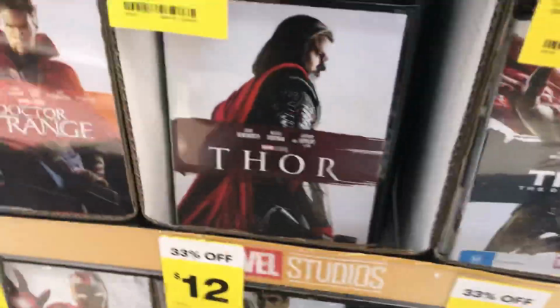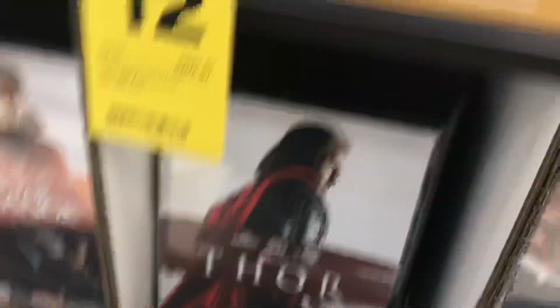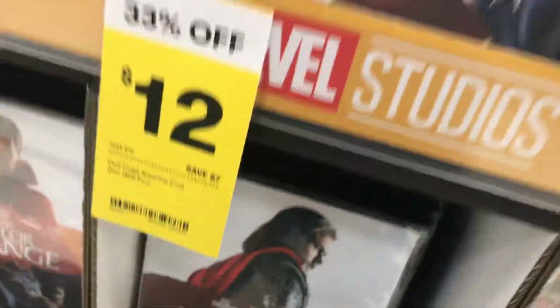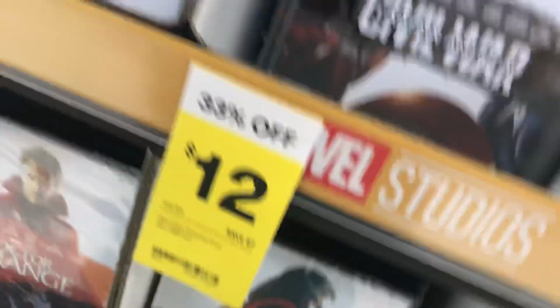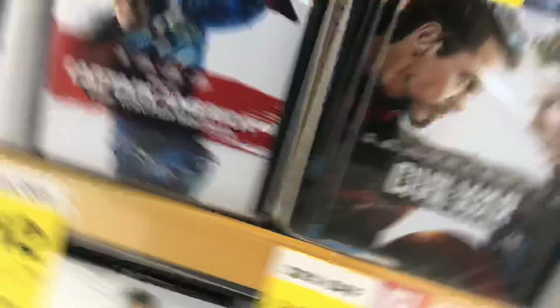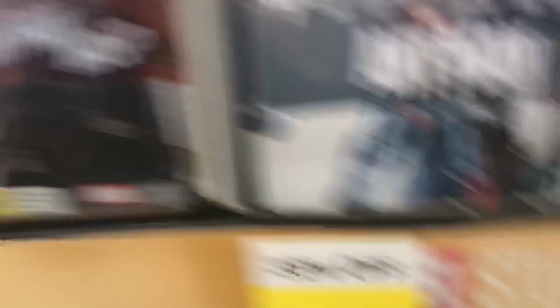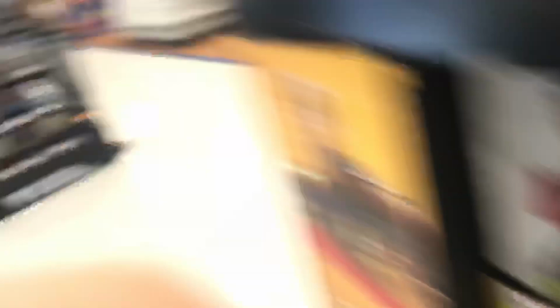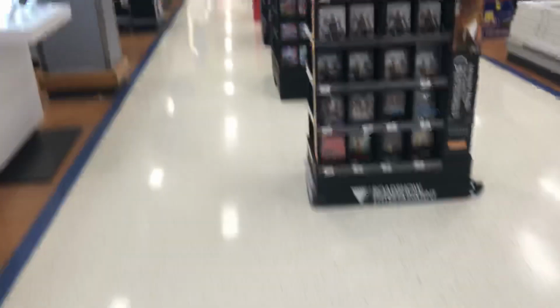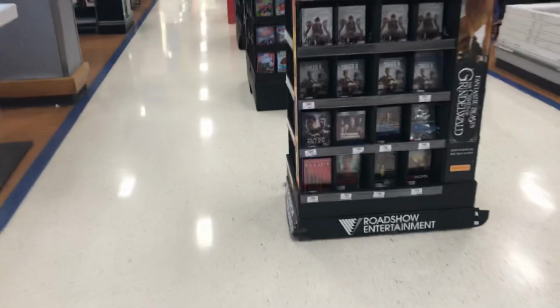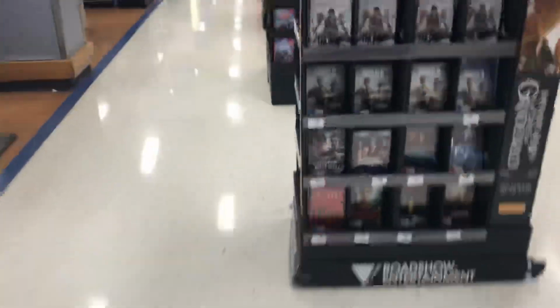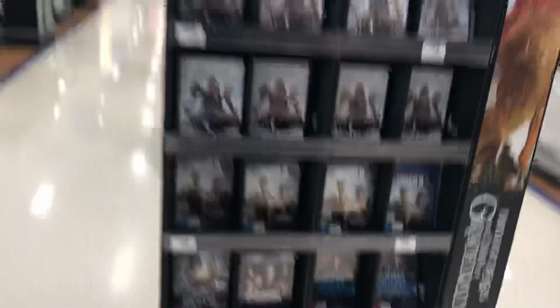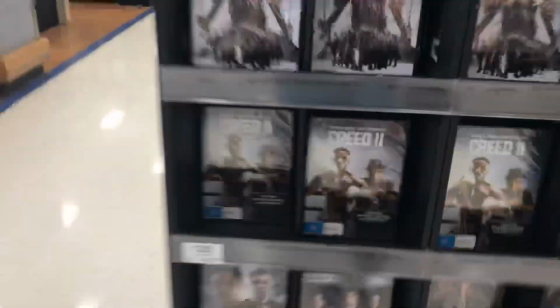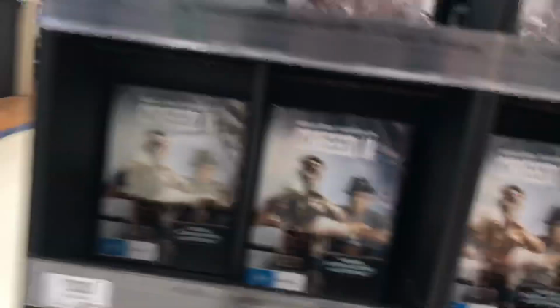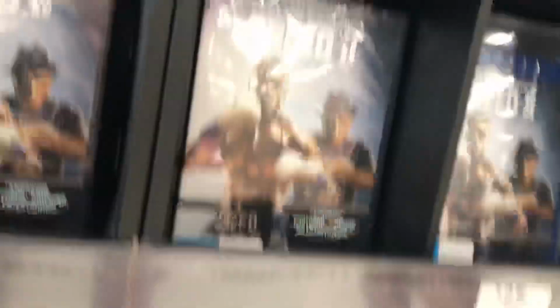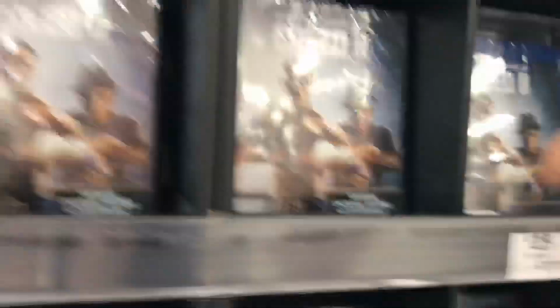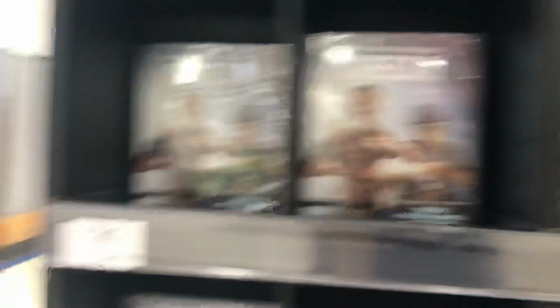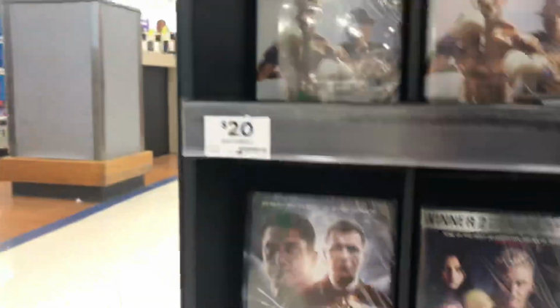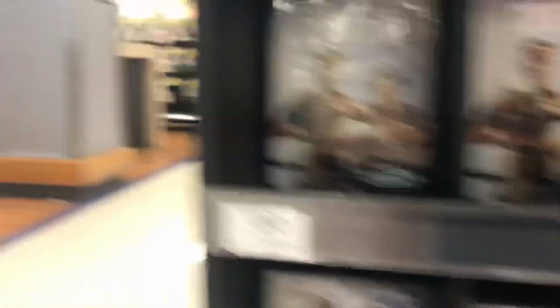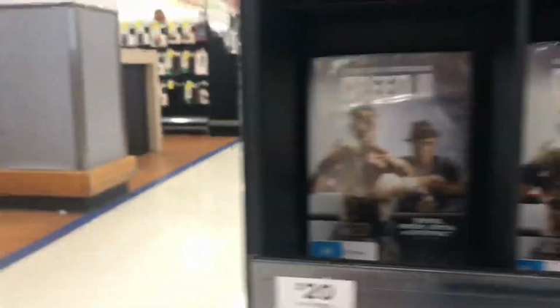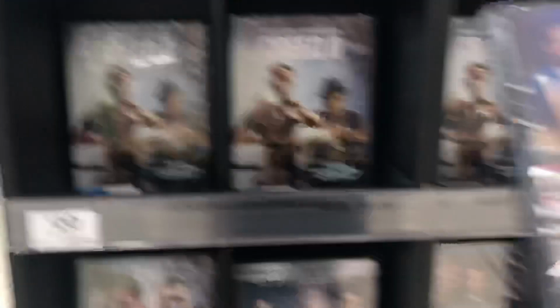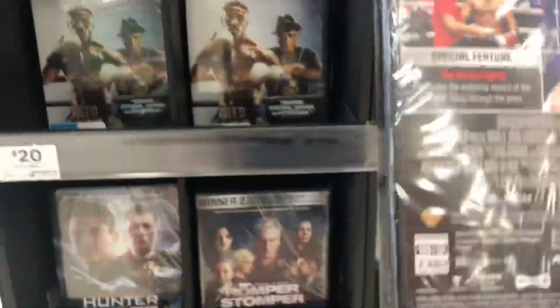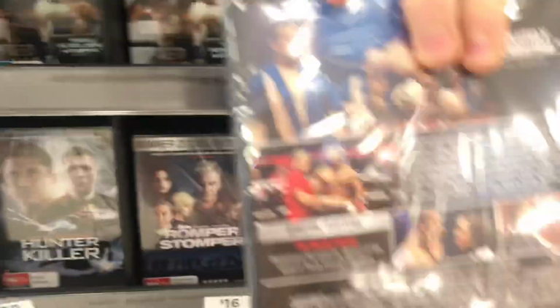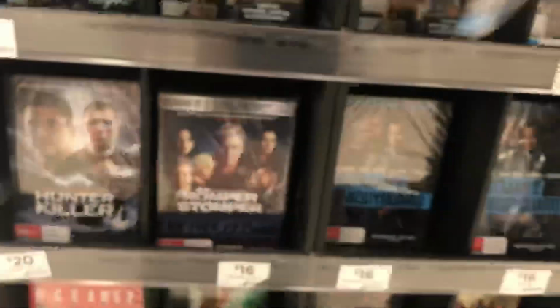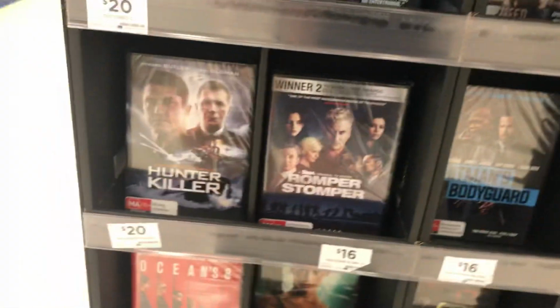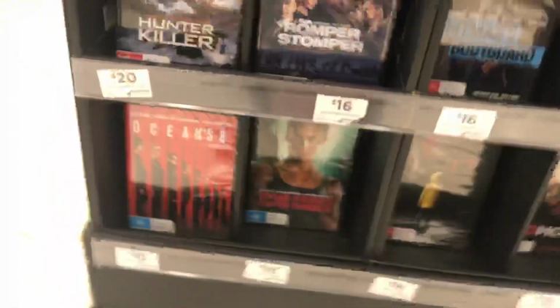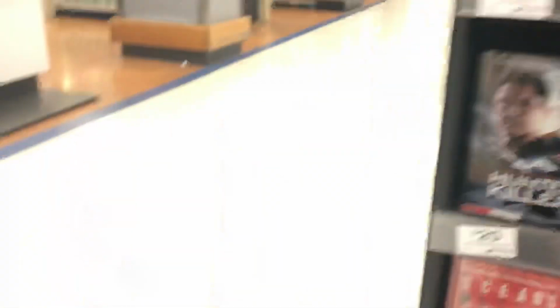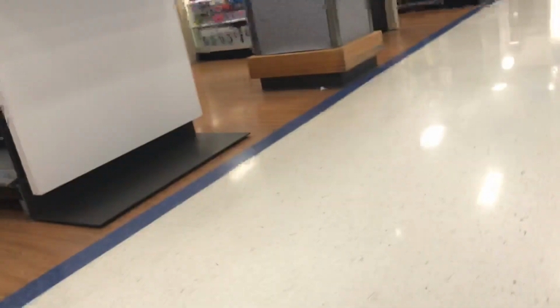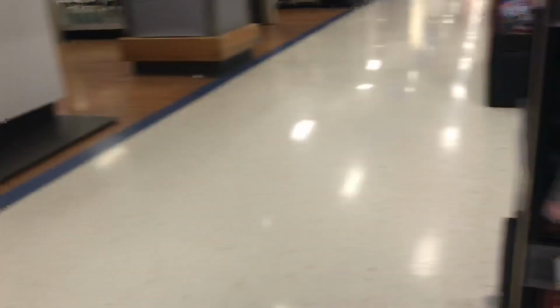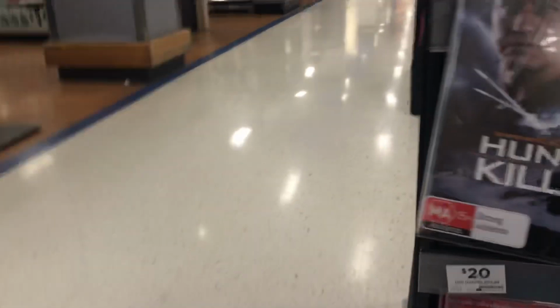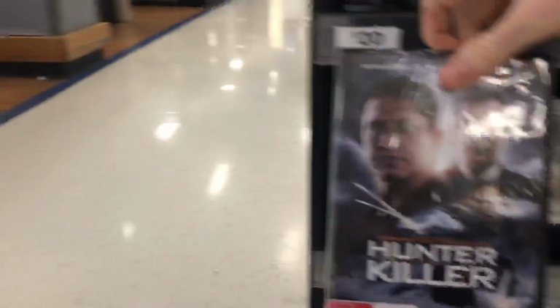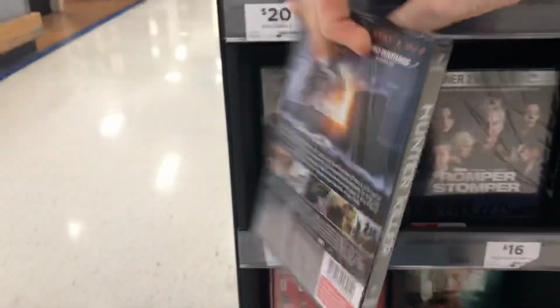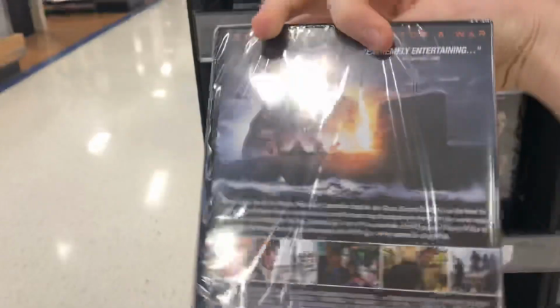And in case you're wondering, they do have Creed 2, which is on Blu-ray. It's $25 on Blu-ray, $20 on DVD, in case you want Creed 2. And they've got Hunter Killer, which looks interesting.